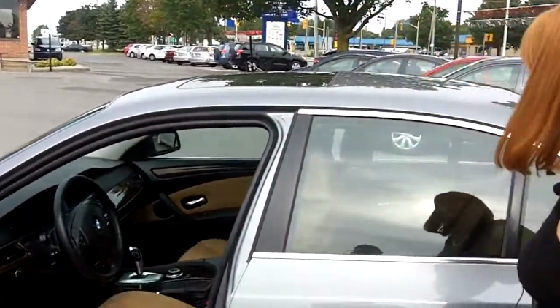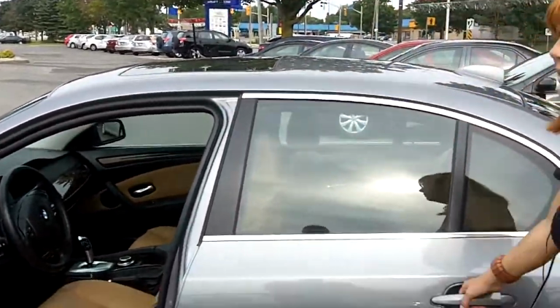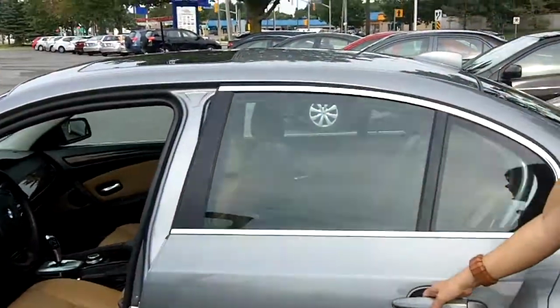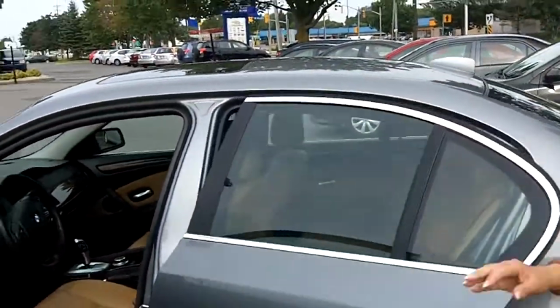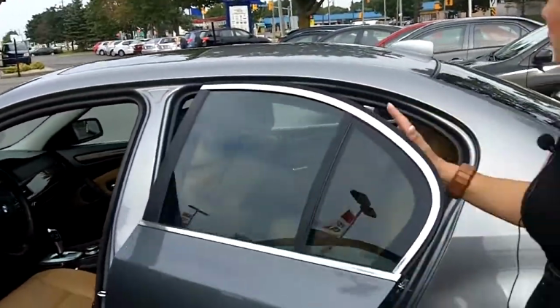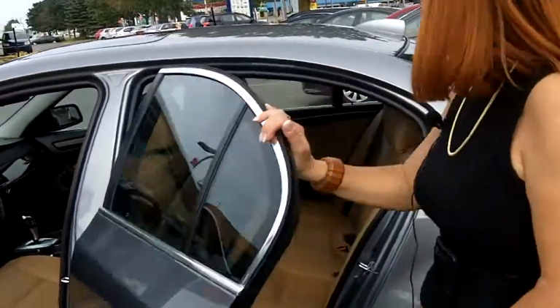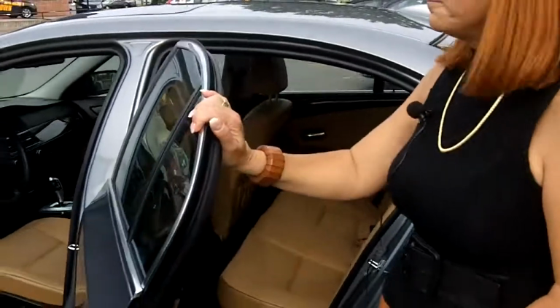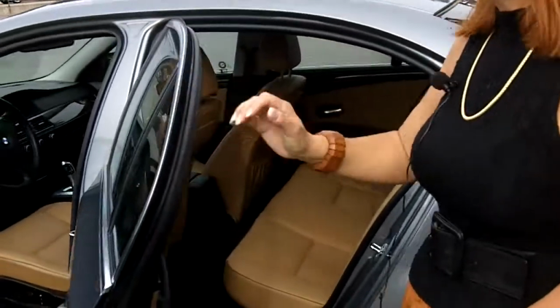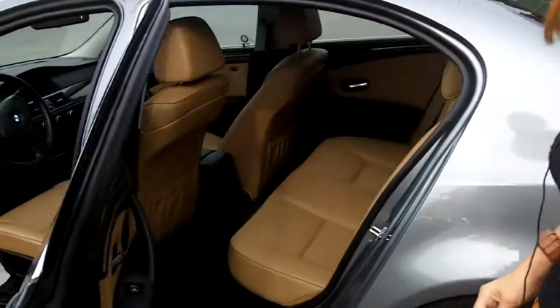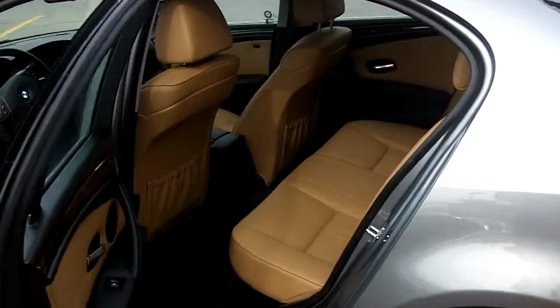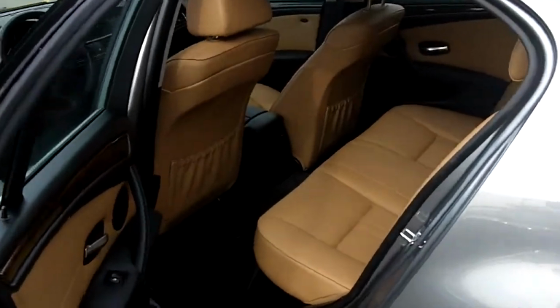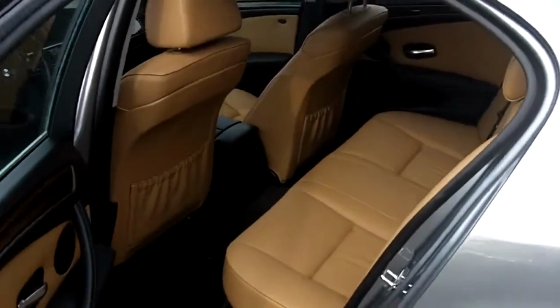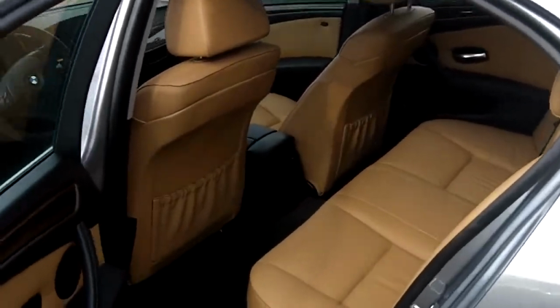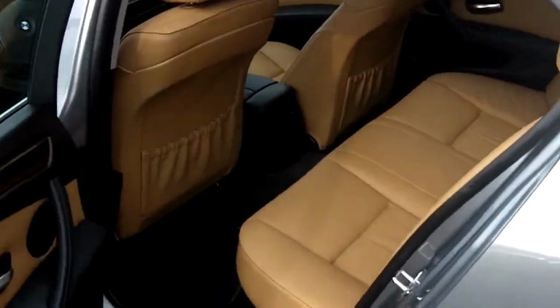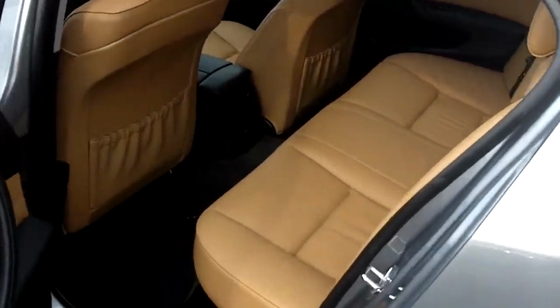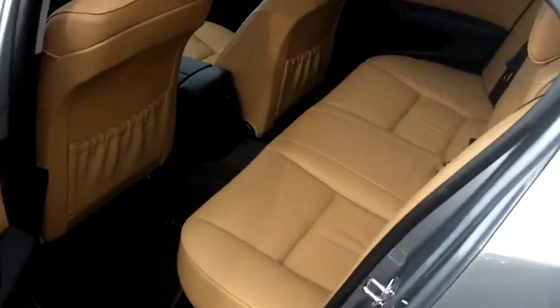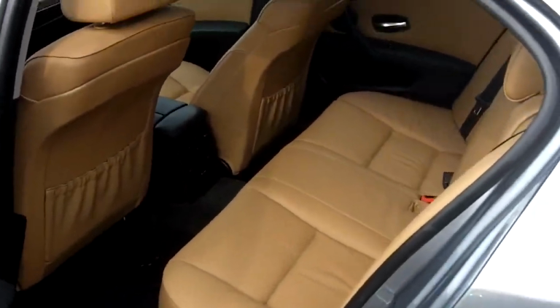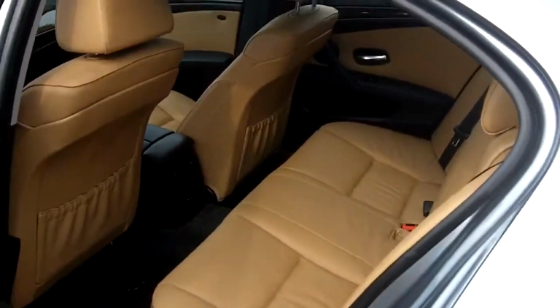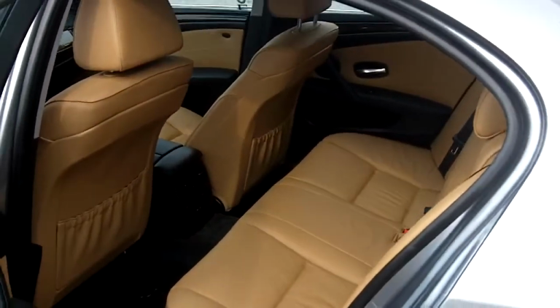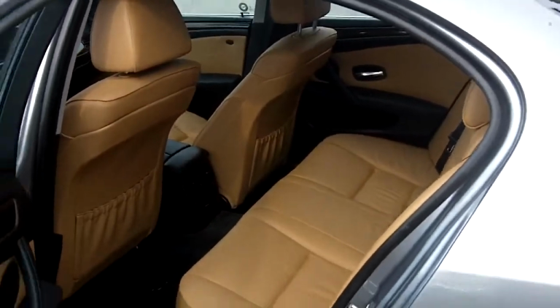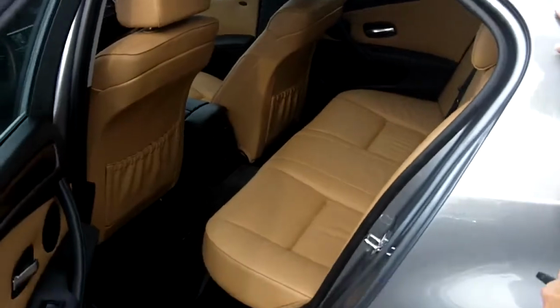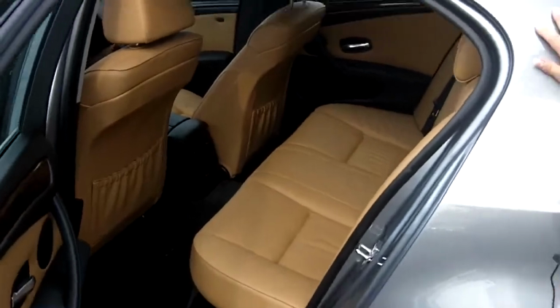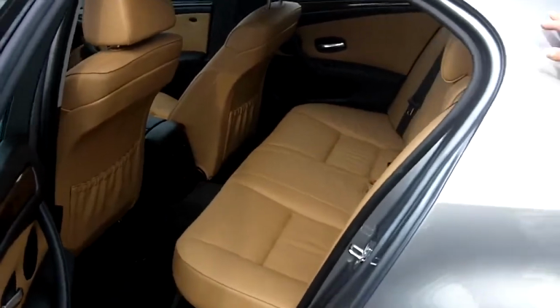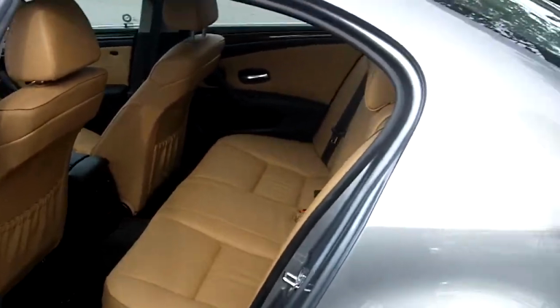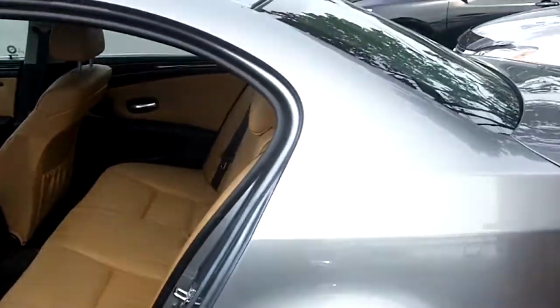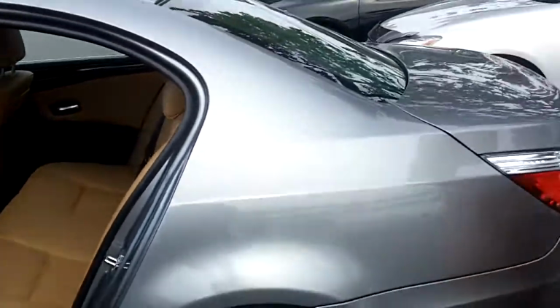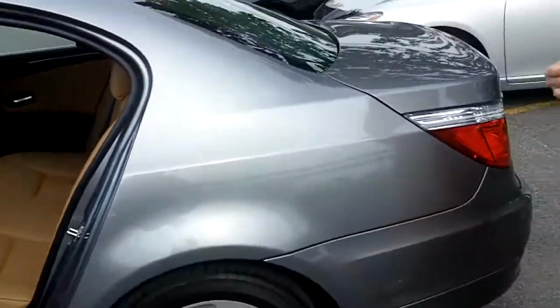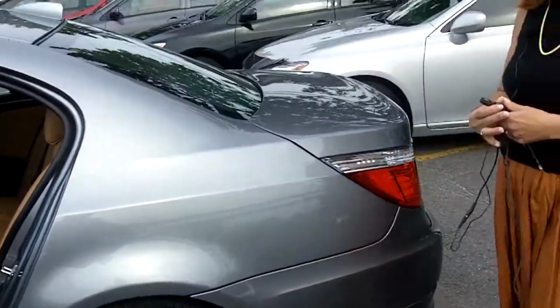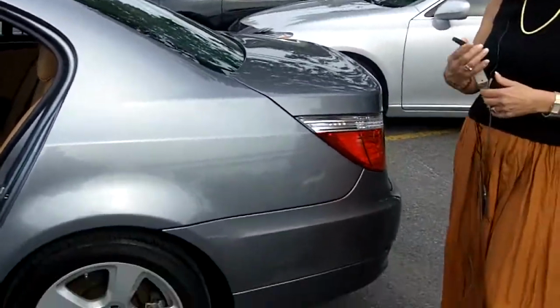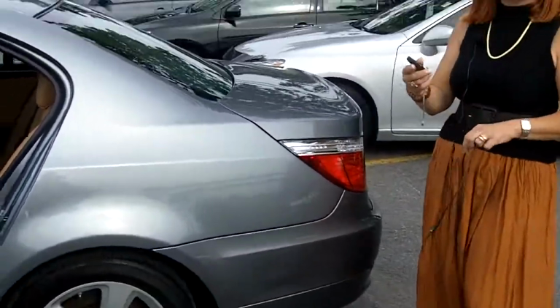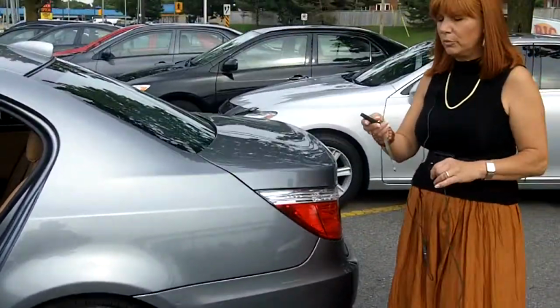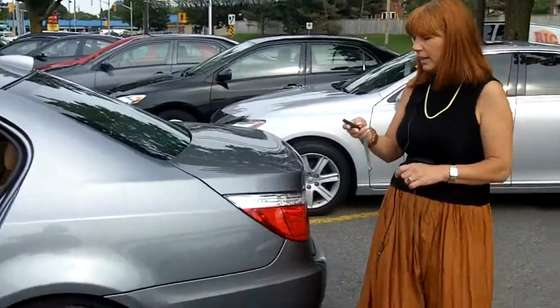The rear seat is very comfortable, very roomy. There's a split folding rear seat as well, so if you need to carry bigger, larger items, you can.